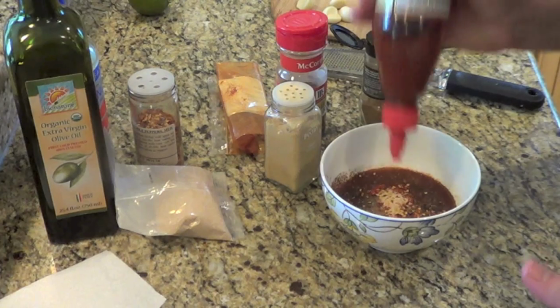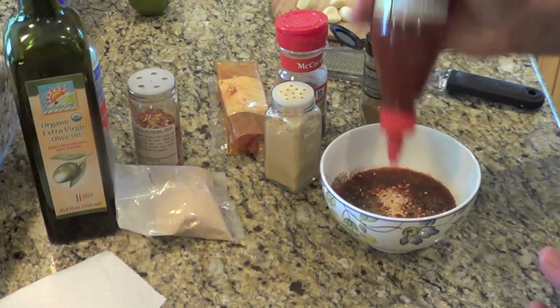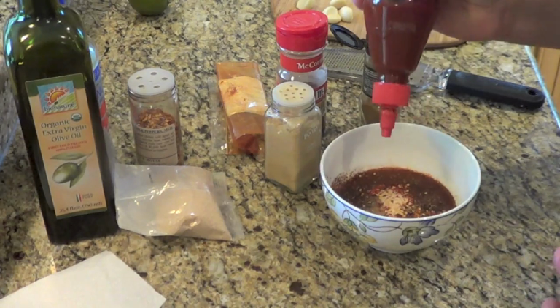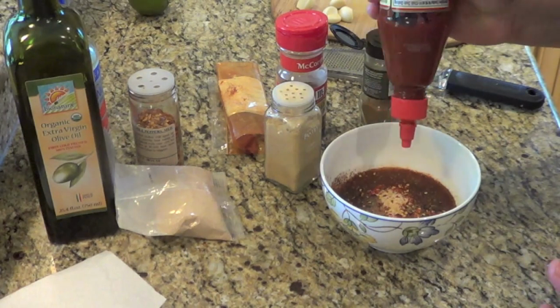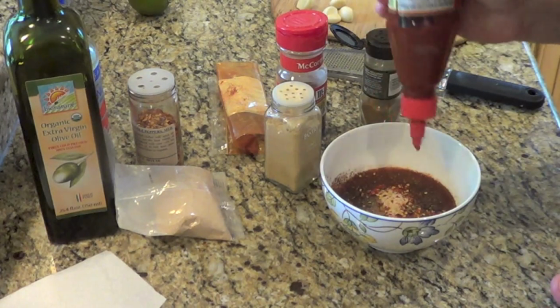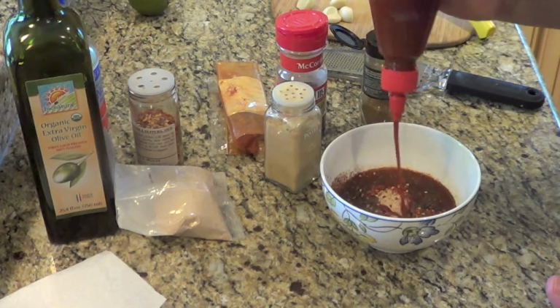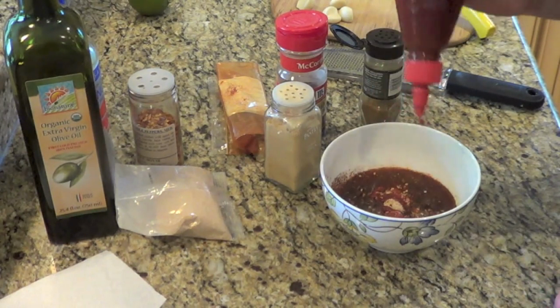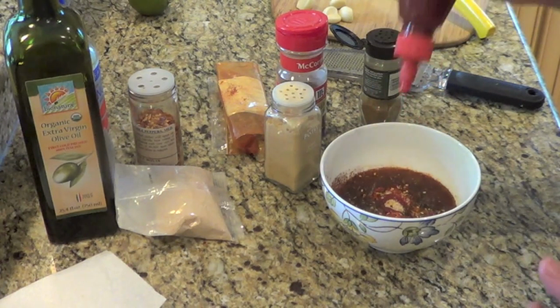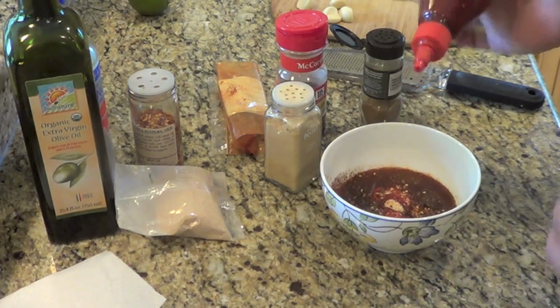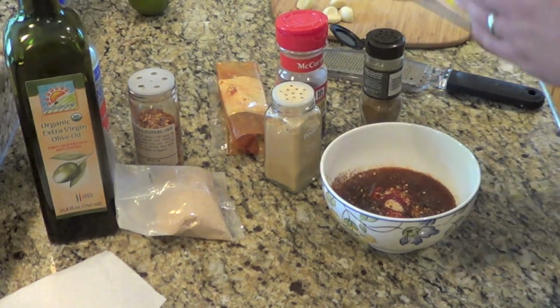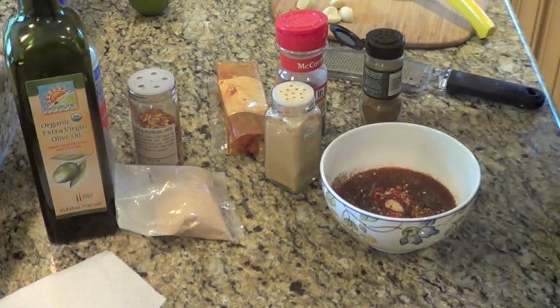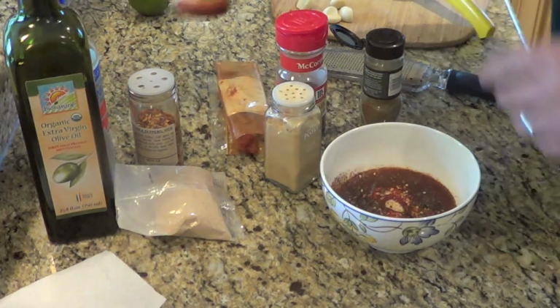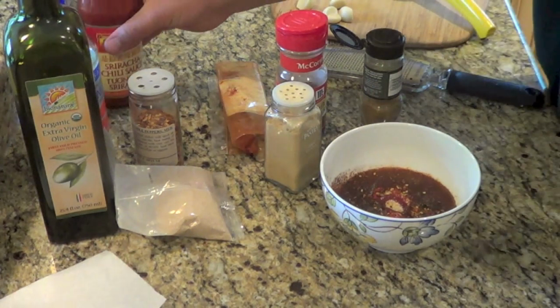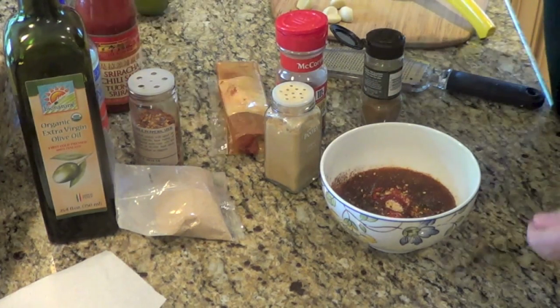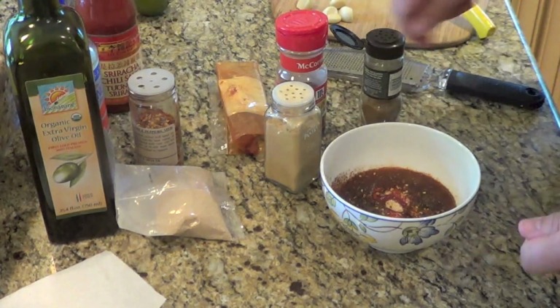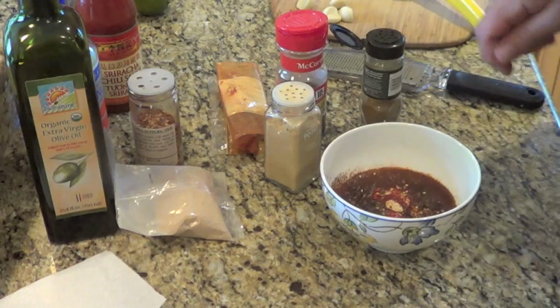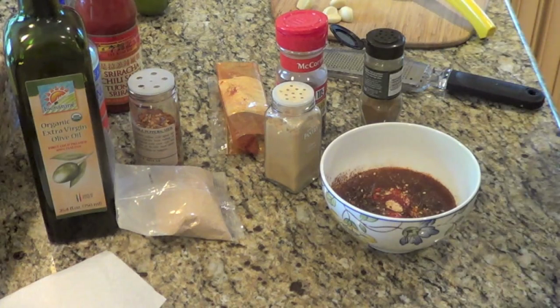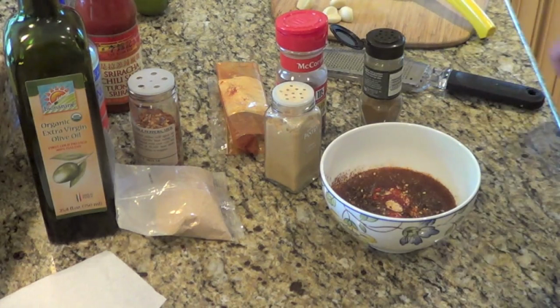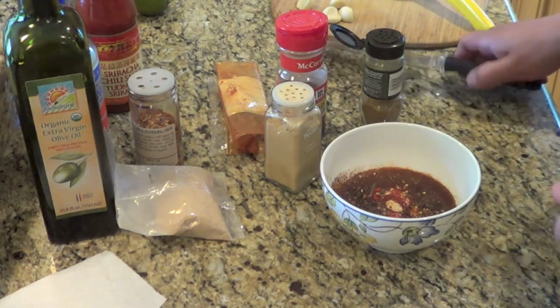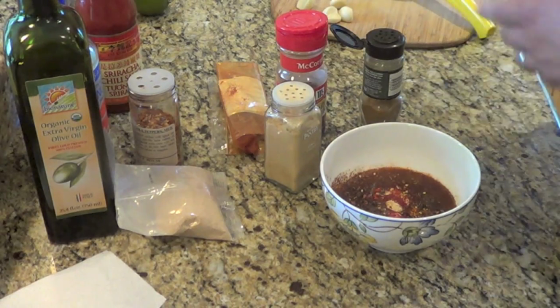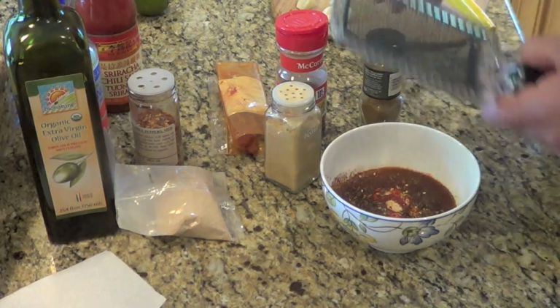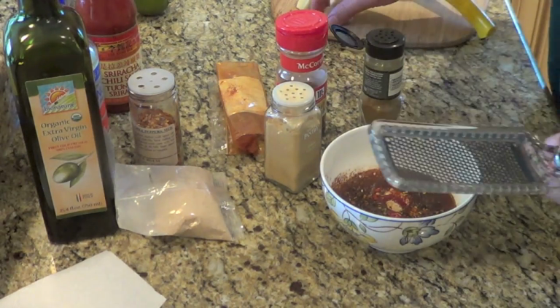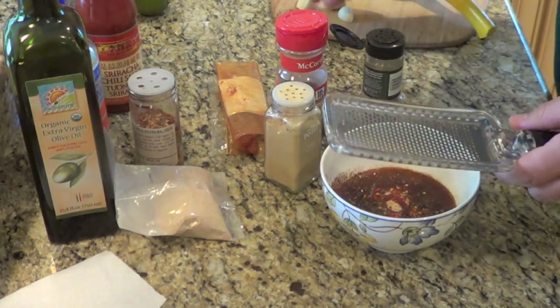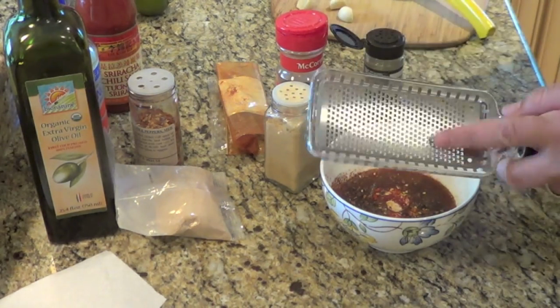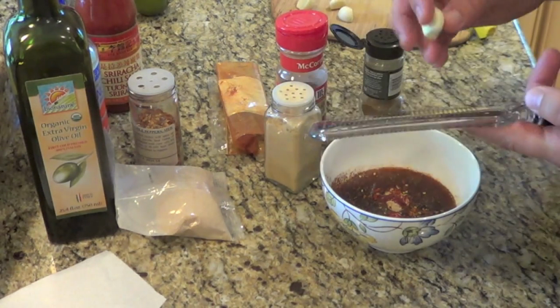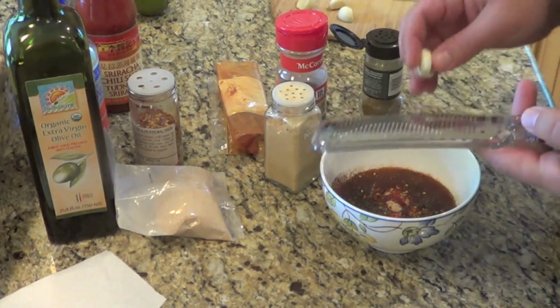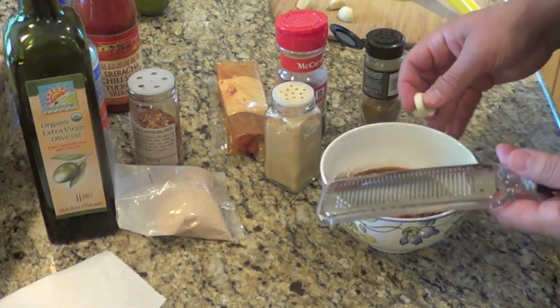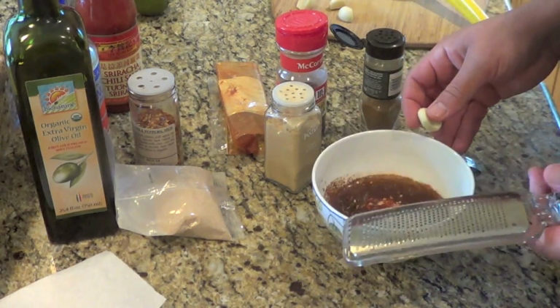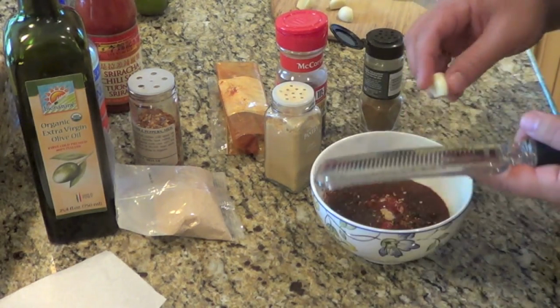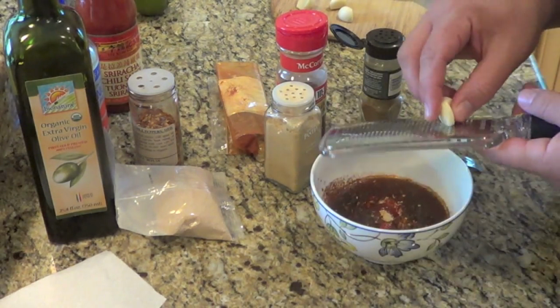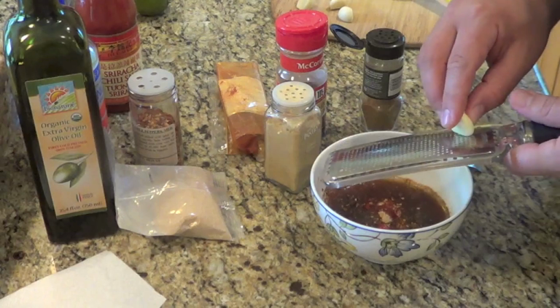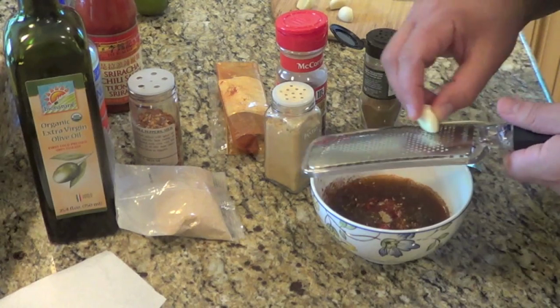Jennifer likes it spicy — happy to oblige. So that's a good start. Now I'll mix it up and give it a taste. I'm also going to microplane in some fresh garlic because you can't have too much garlic. I've got two giant cloves of garlic there as a start.